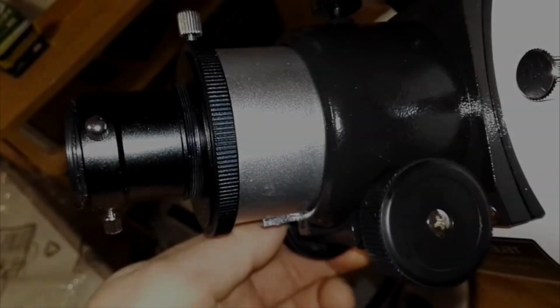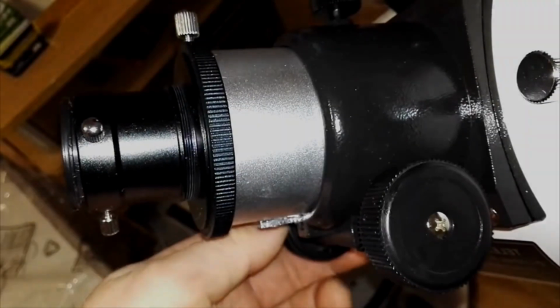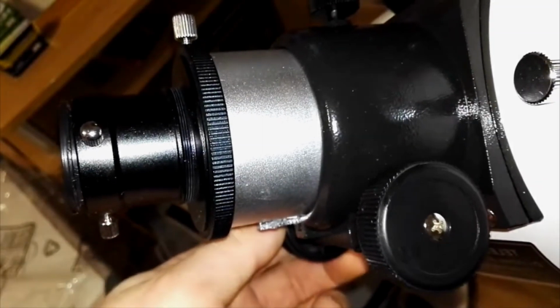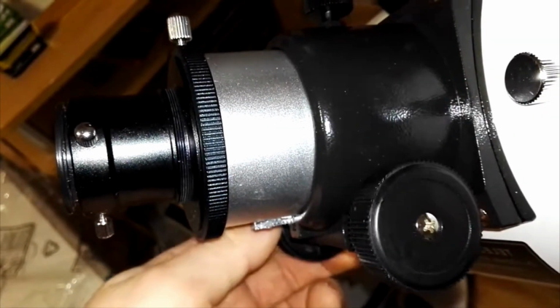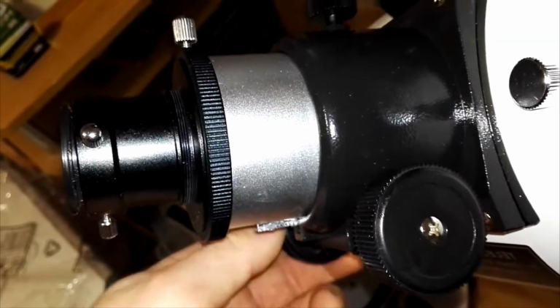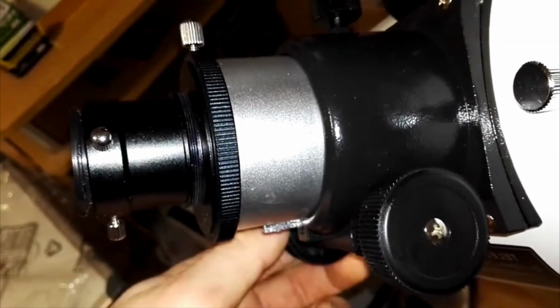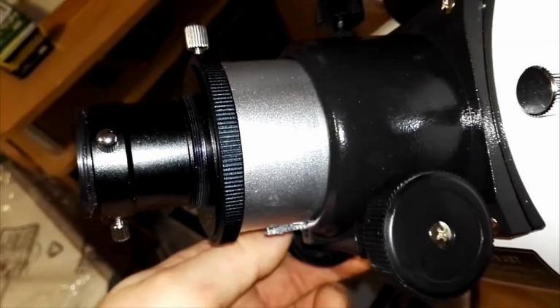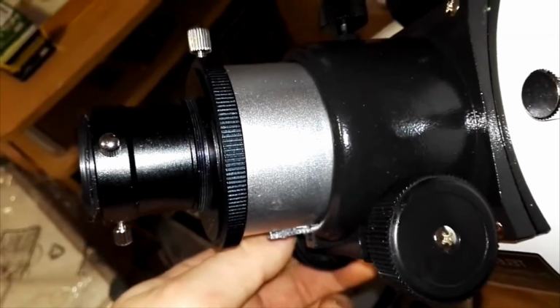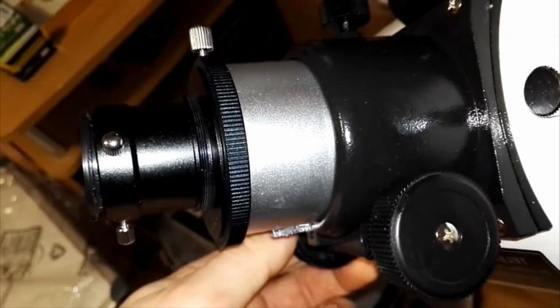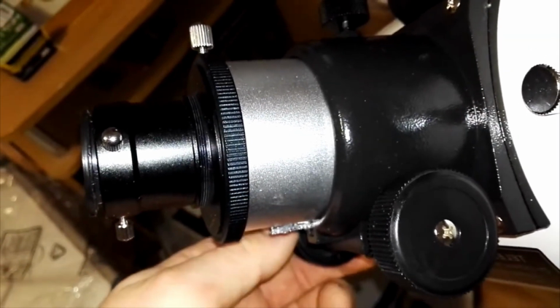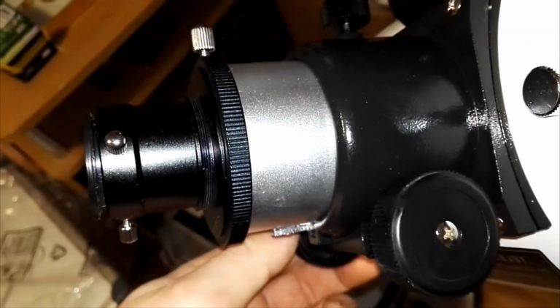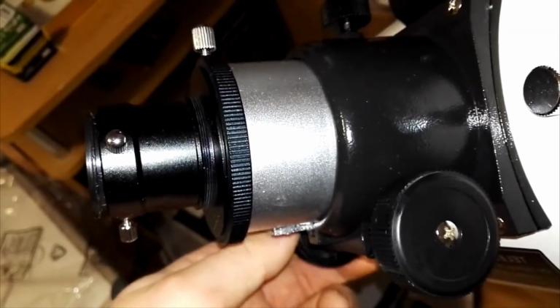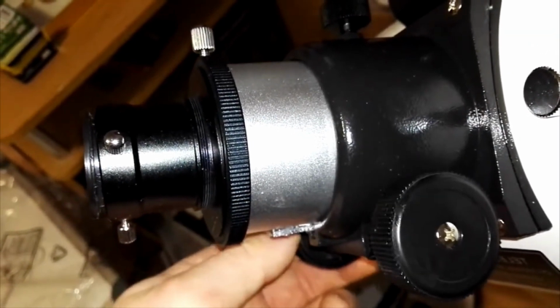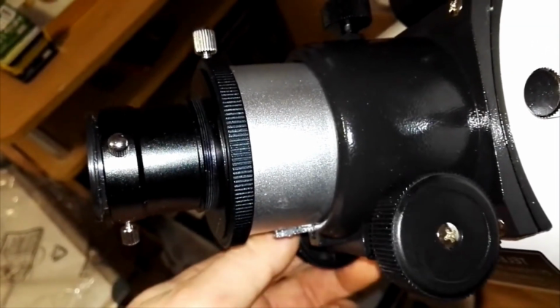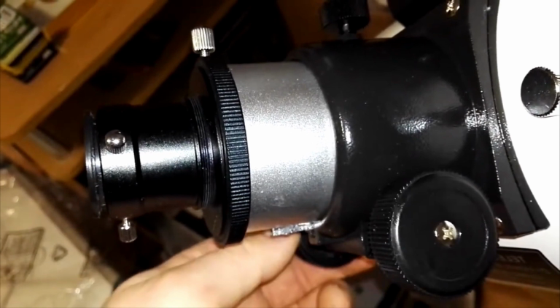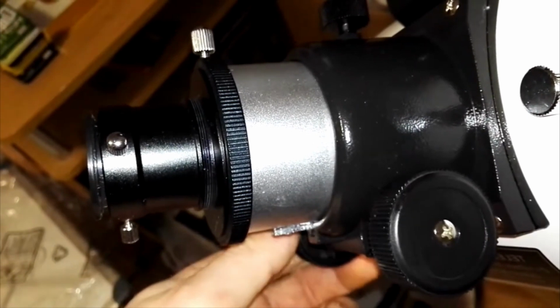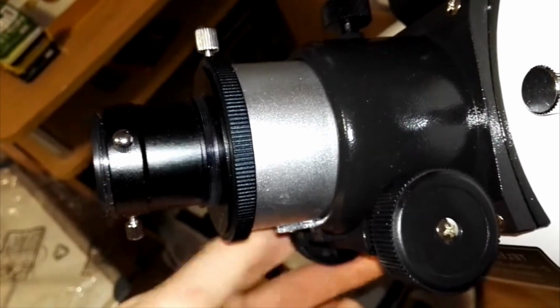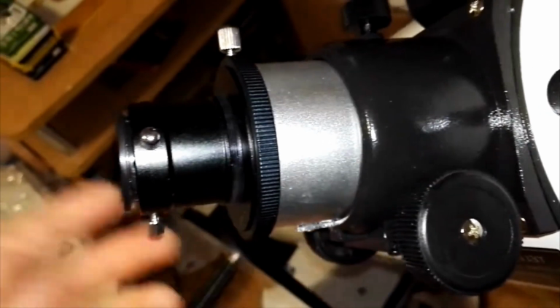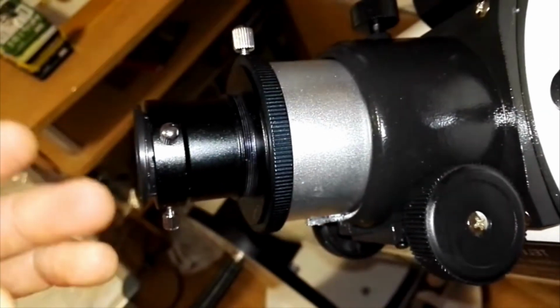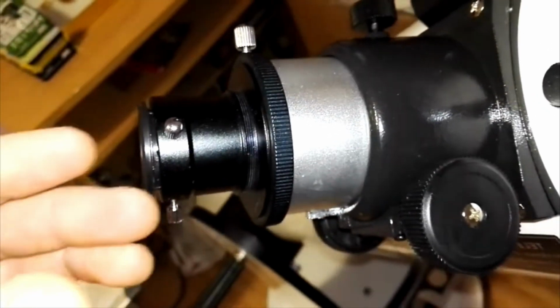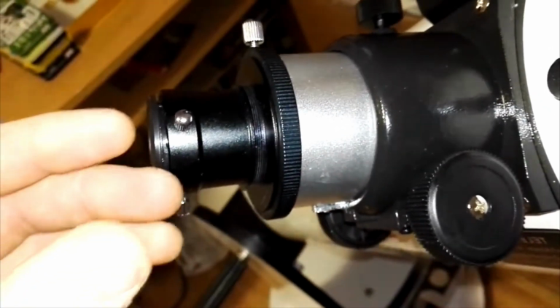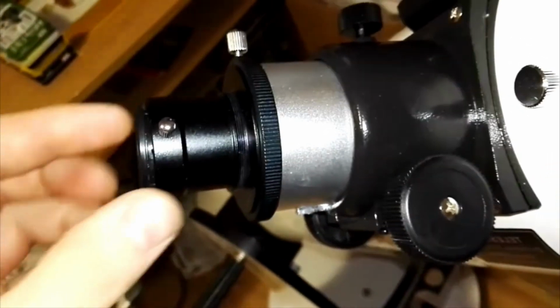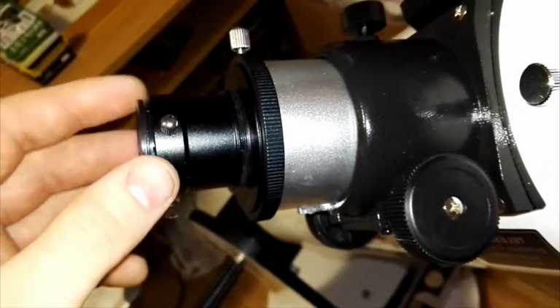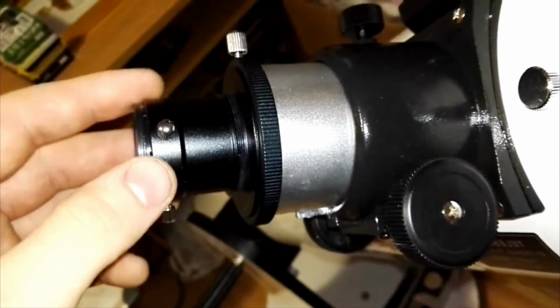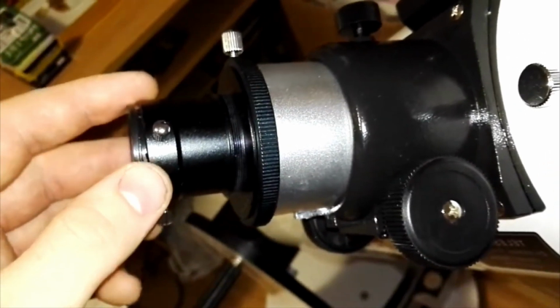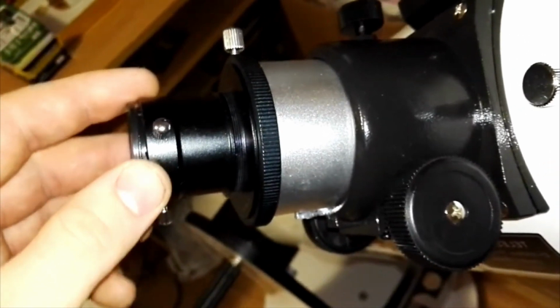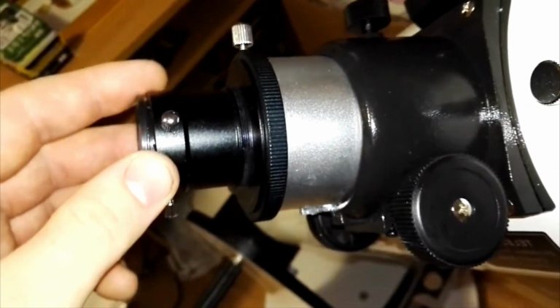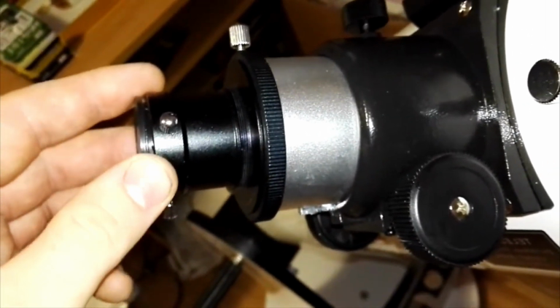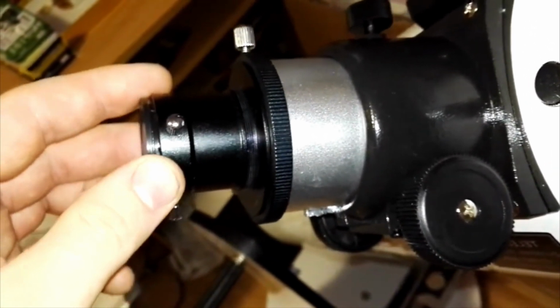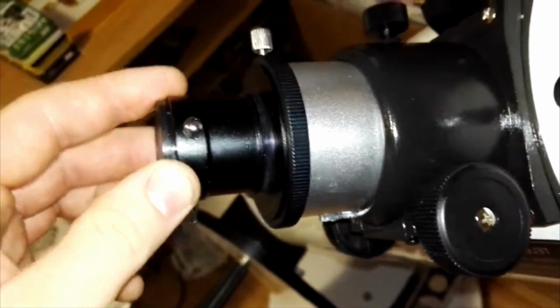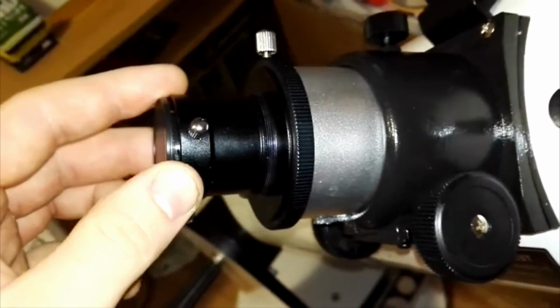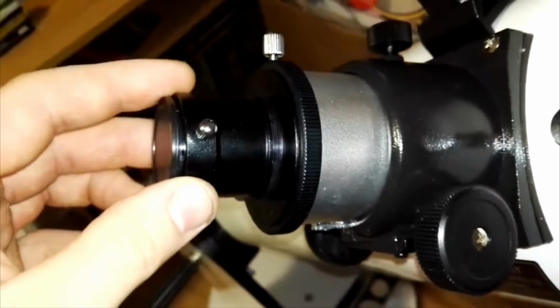Does this seem familiar to you? If you have a stock focuser, whether on a refractor or a reflector, this is likely to be the case. Let's fix that for free.